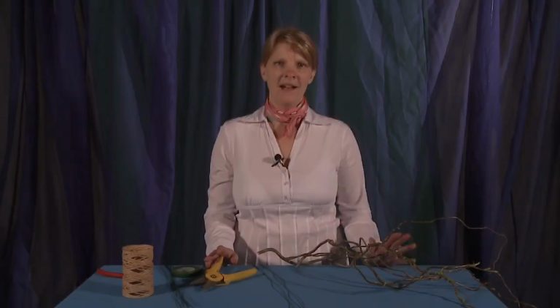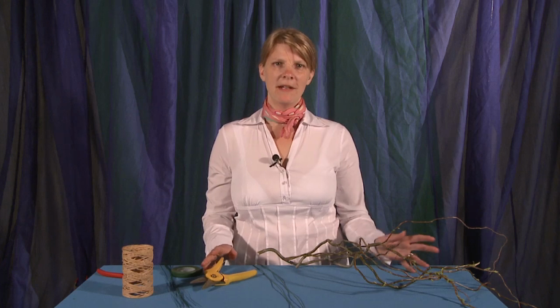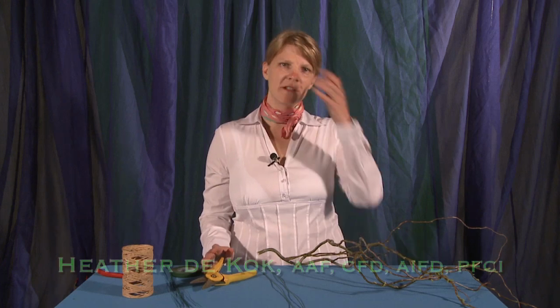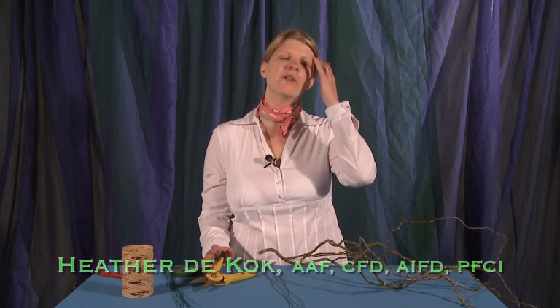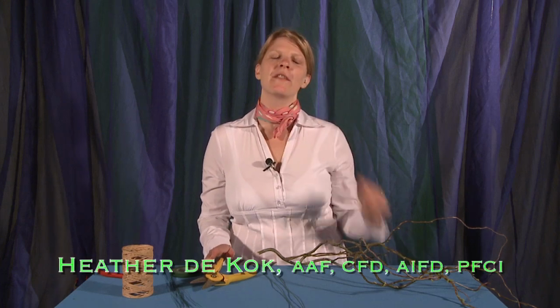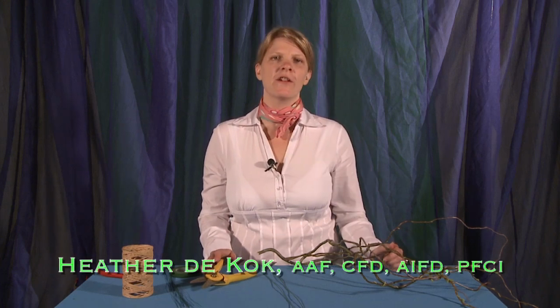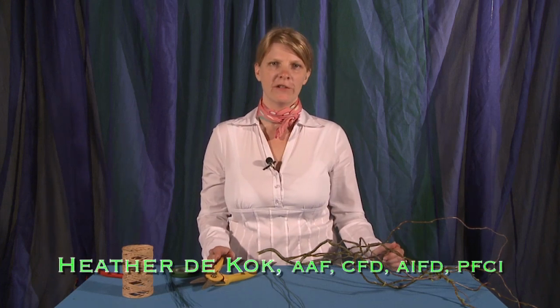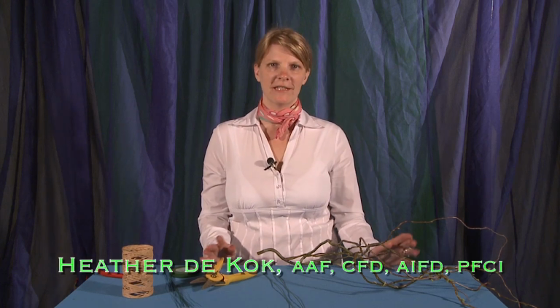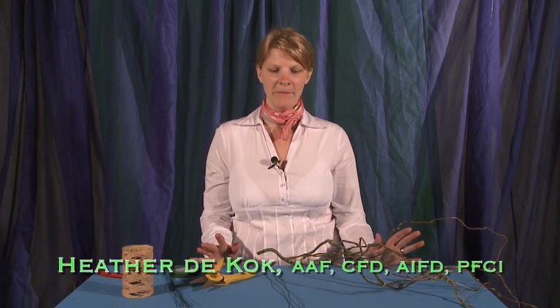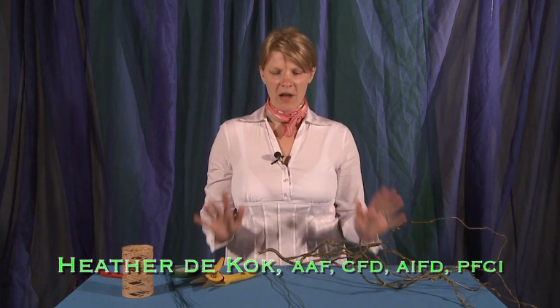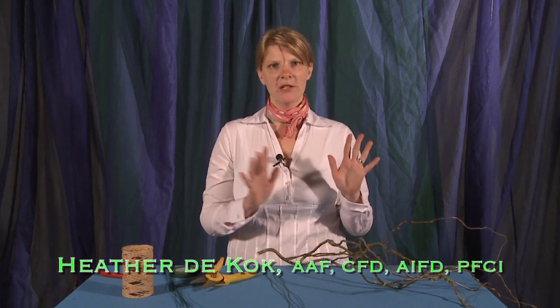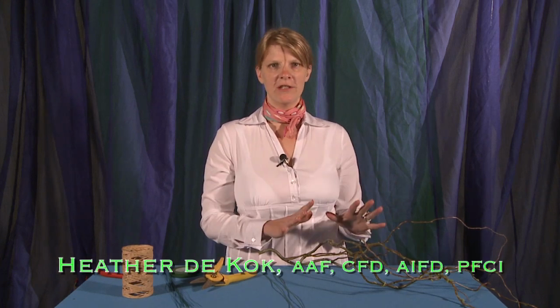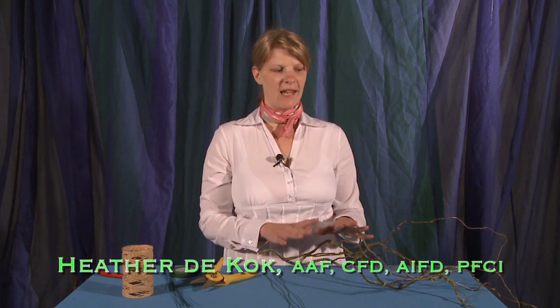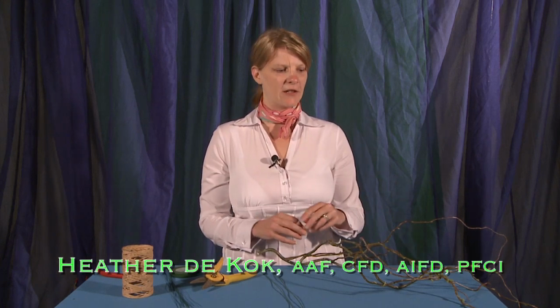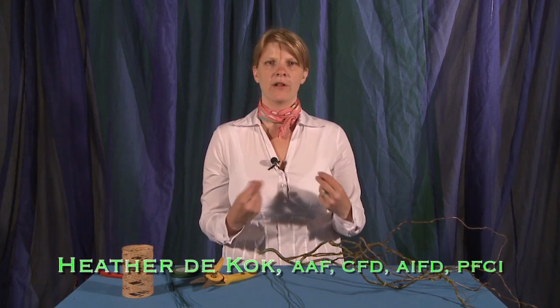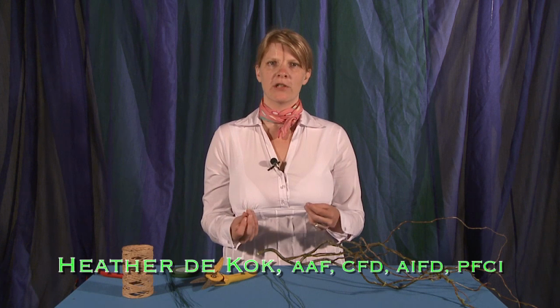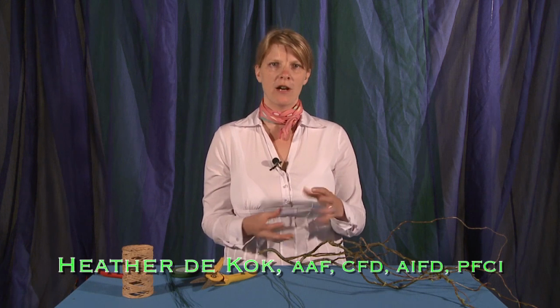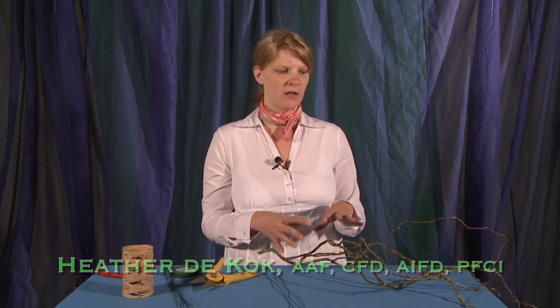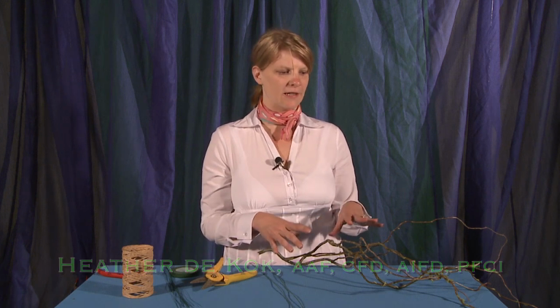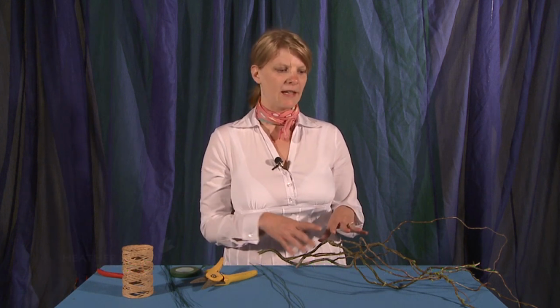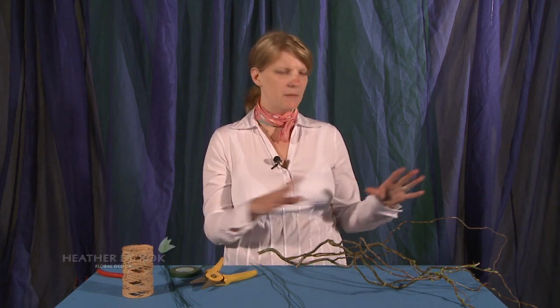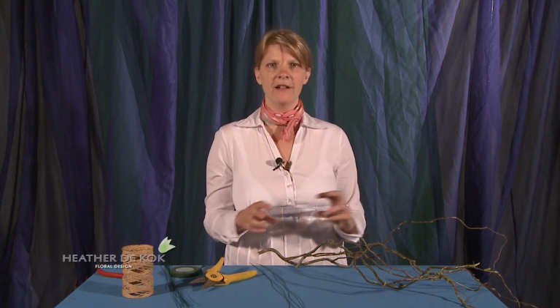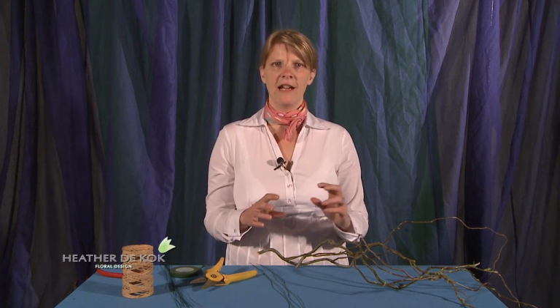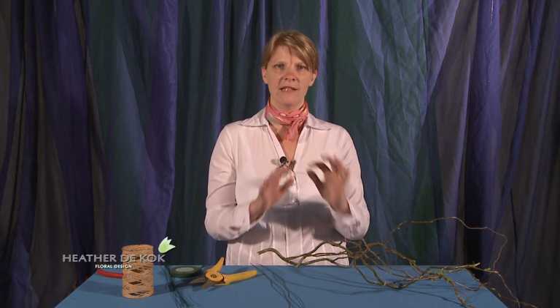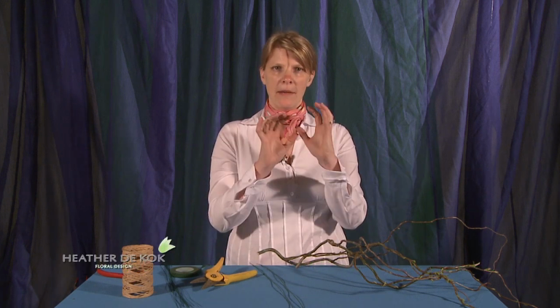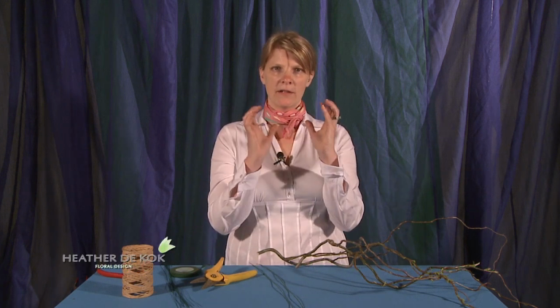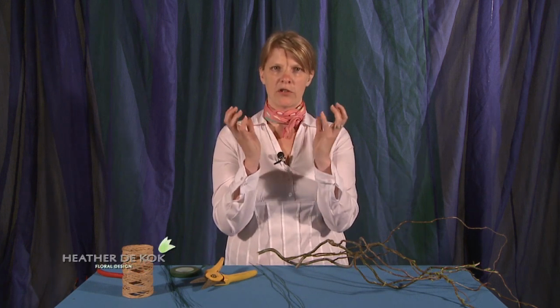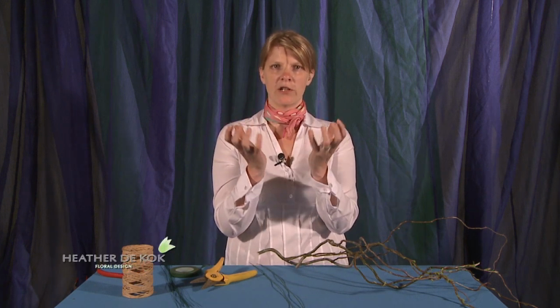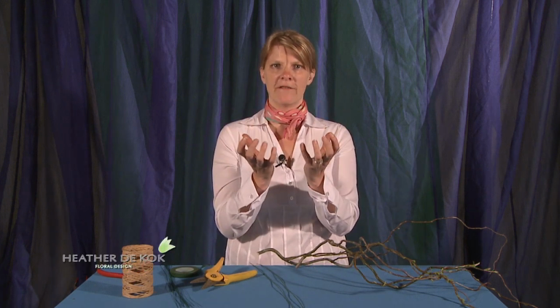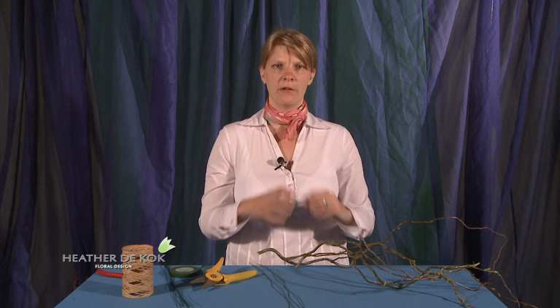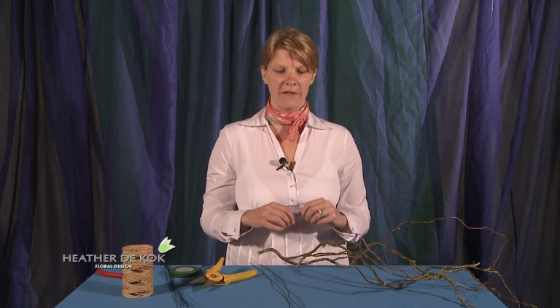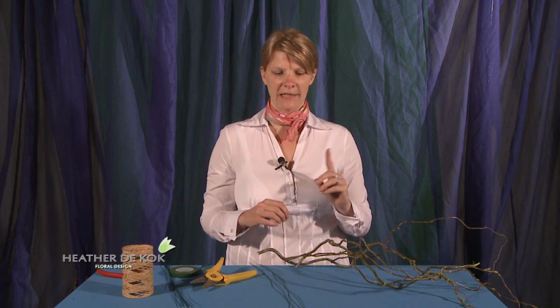Hi, my name is Heather DeCoke from Heather DeCoke Floral Design. I'm going to show you today how to do an armature. An armature is taking any material and making sort of a structure out of it to put flowers inside.